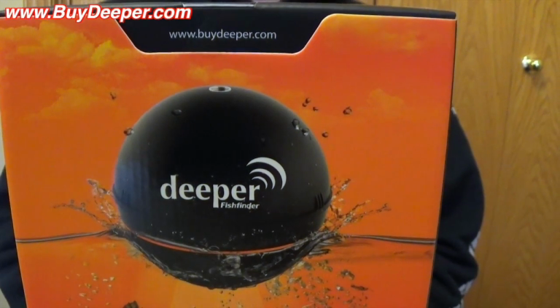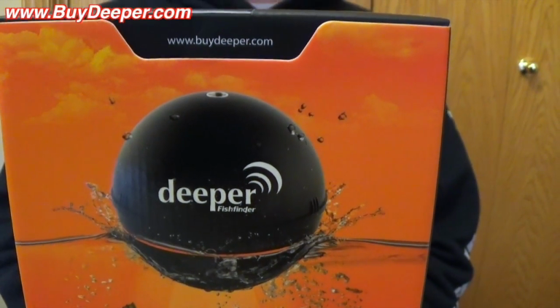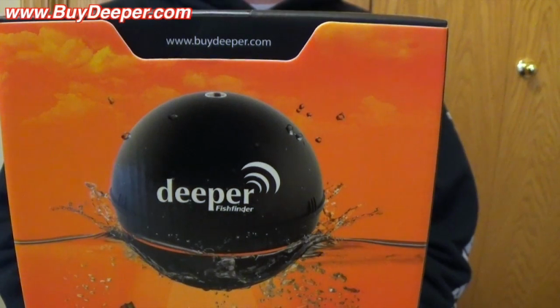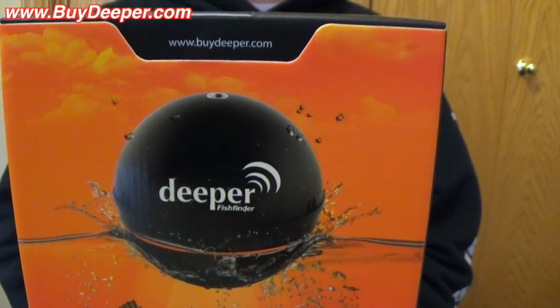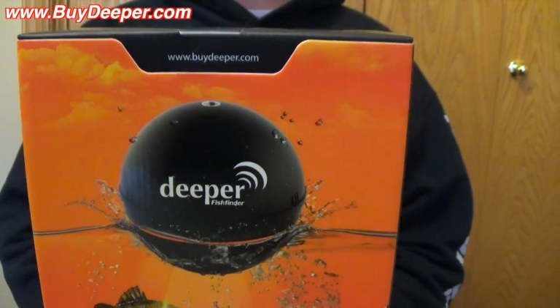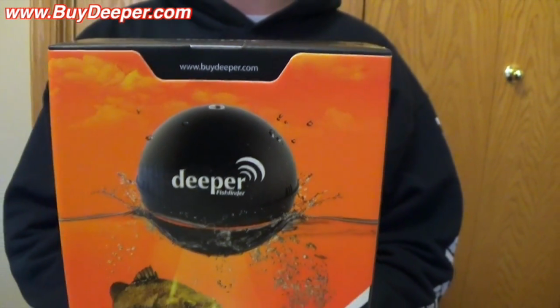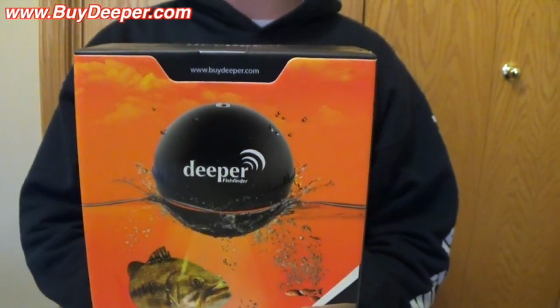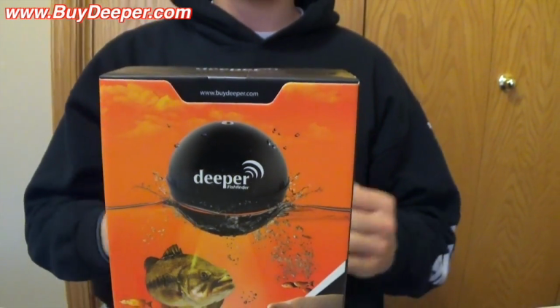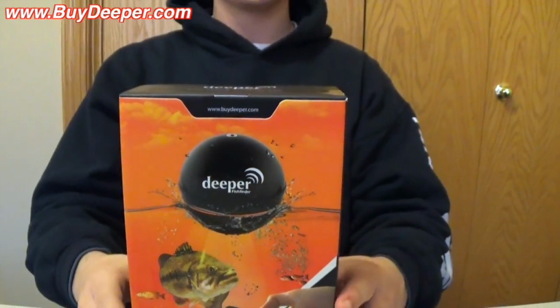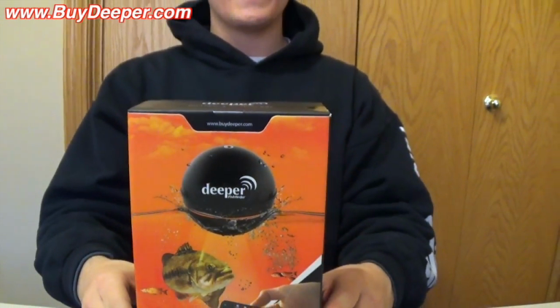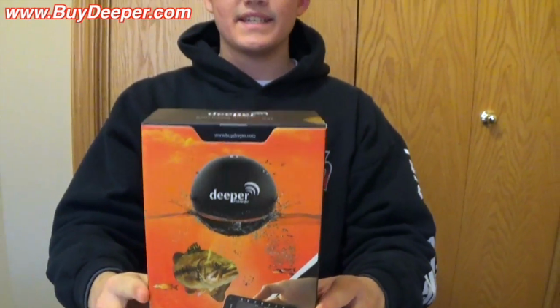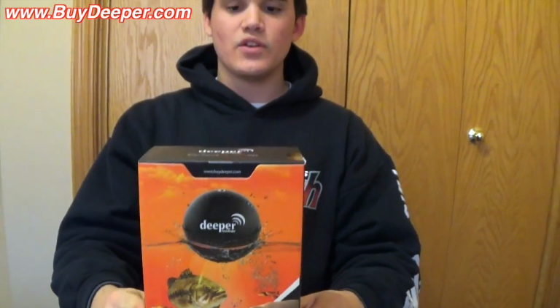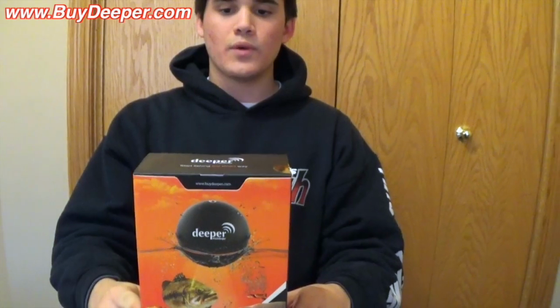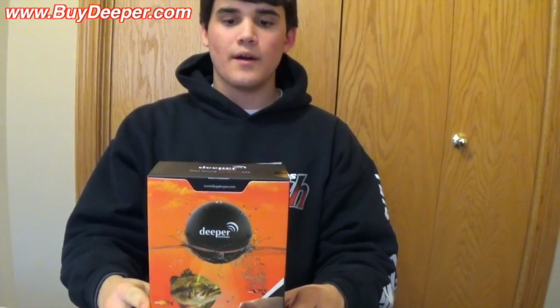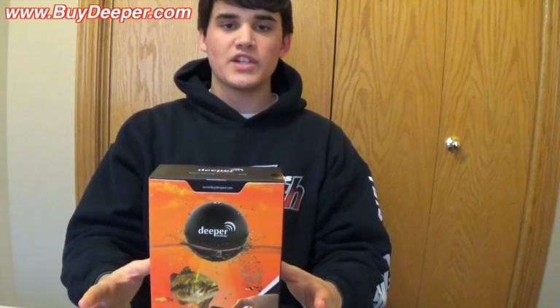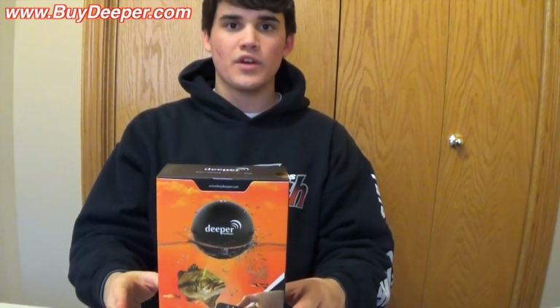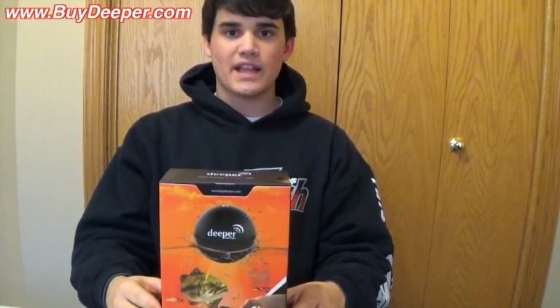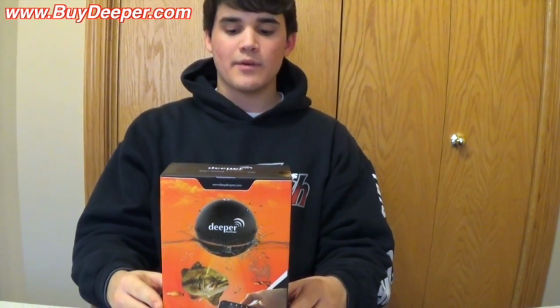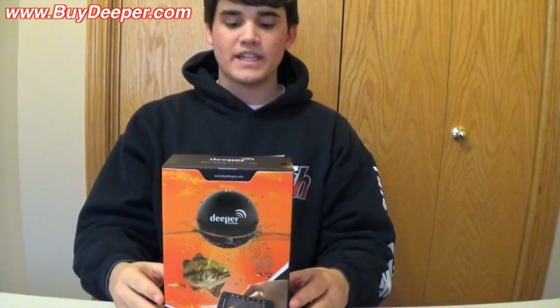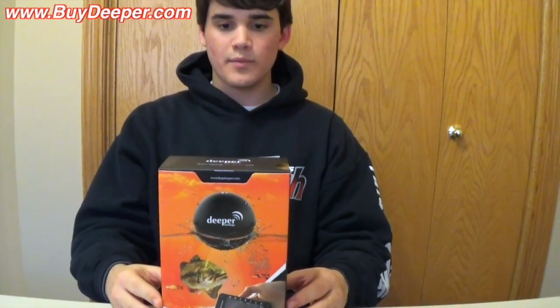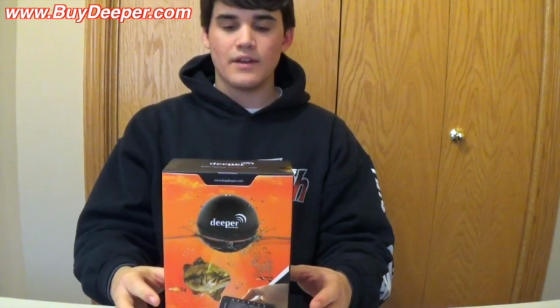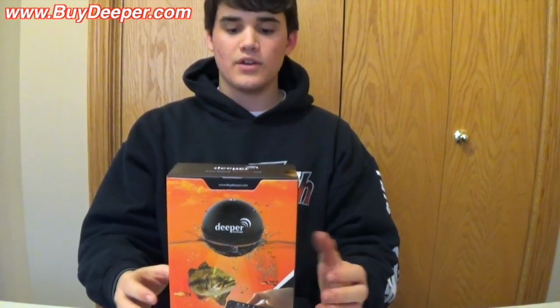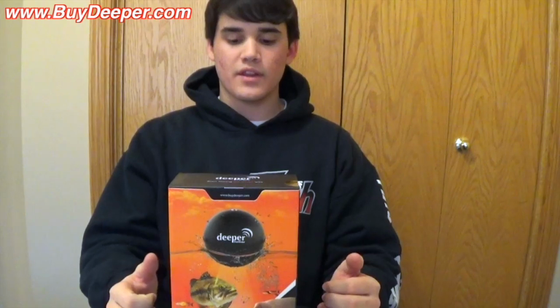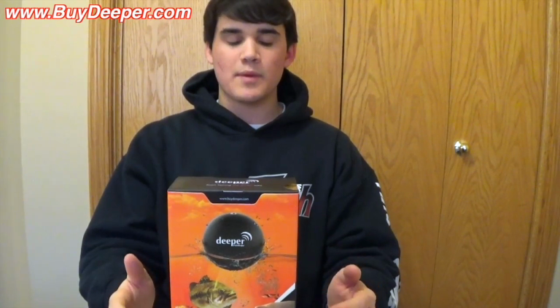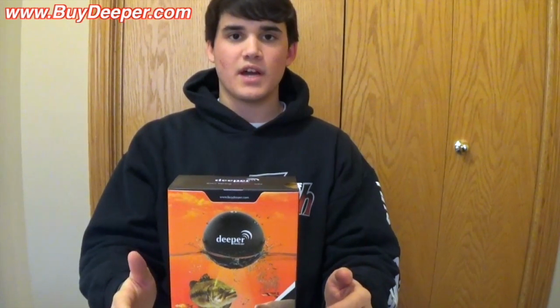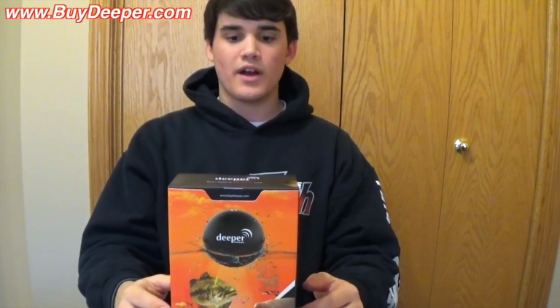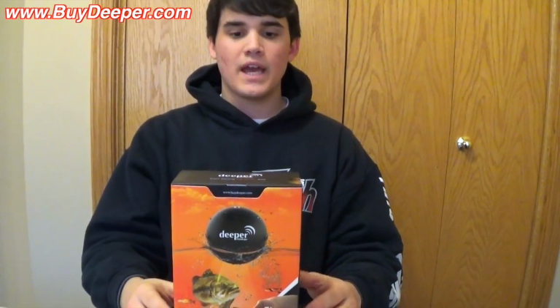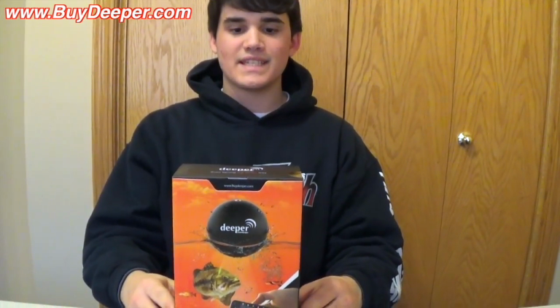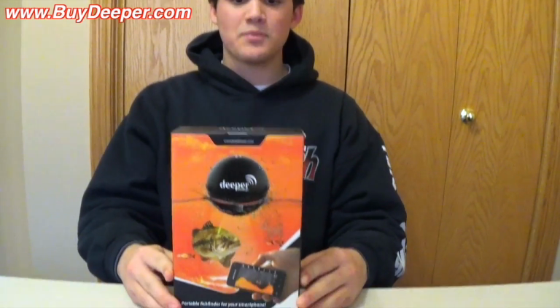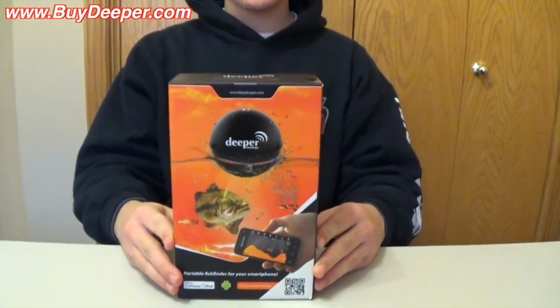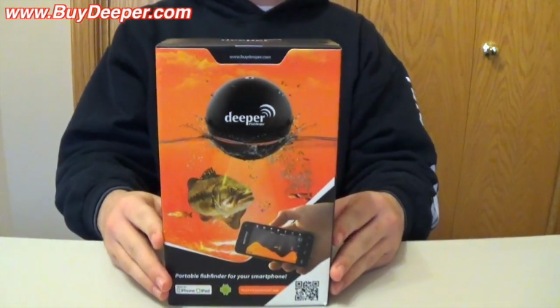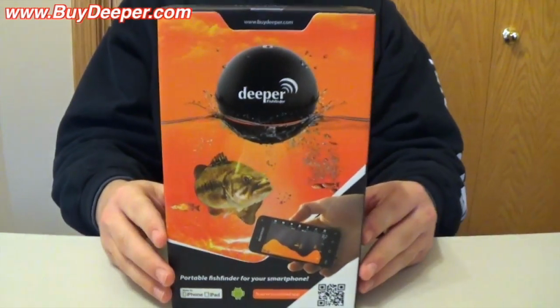Hey guys, welcome back to another episode of Fishing a Flare. Today I have an unboxing for you and this is the new — or new-ish, I don't really know exactly when they came out, but it's new to me and new to a lot of people I've talked to — and this is the Deeper fish finder.